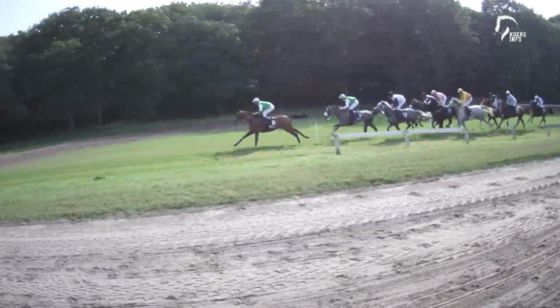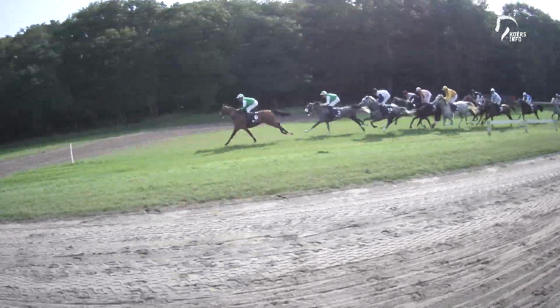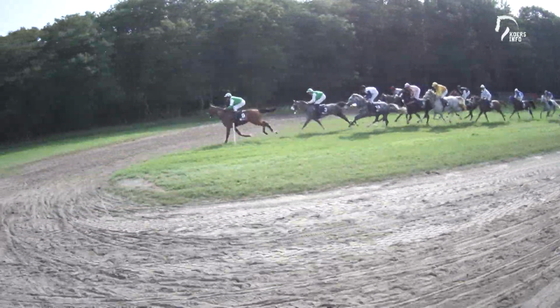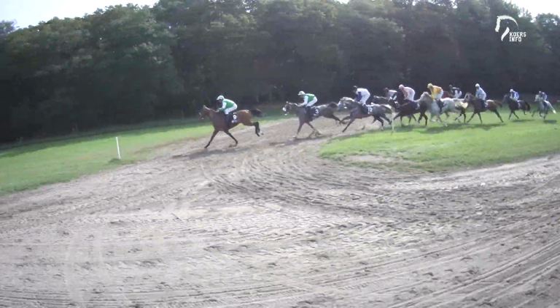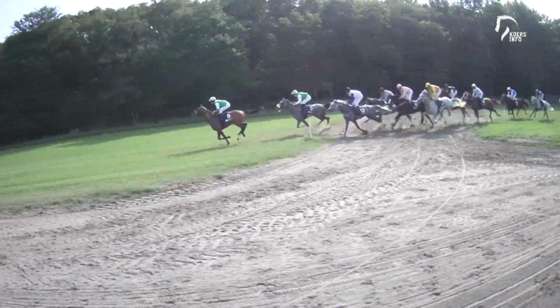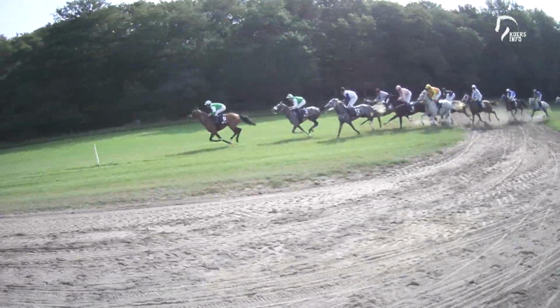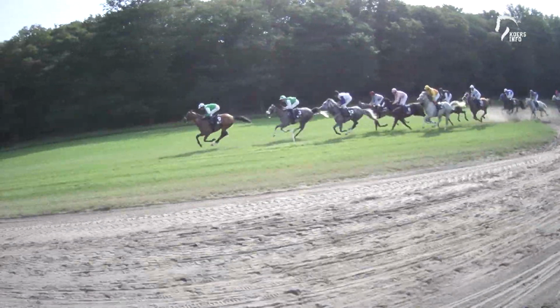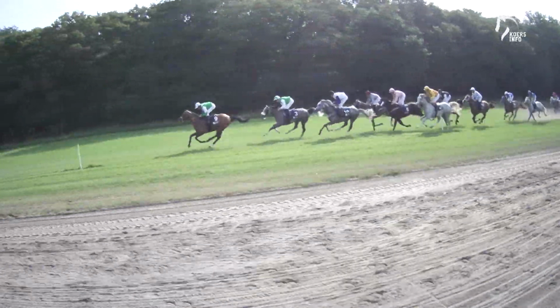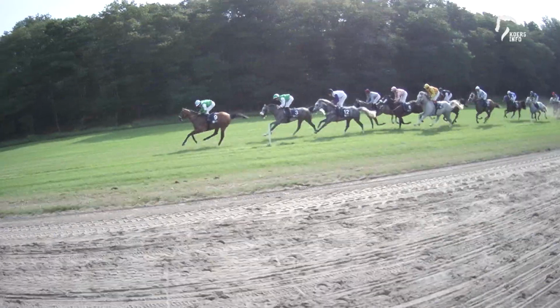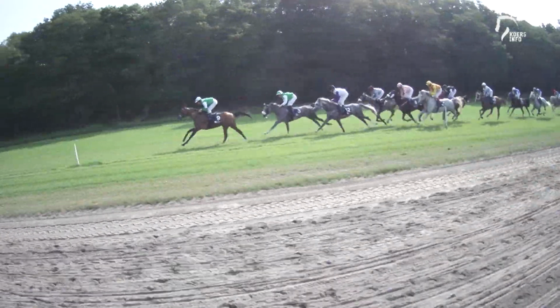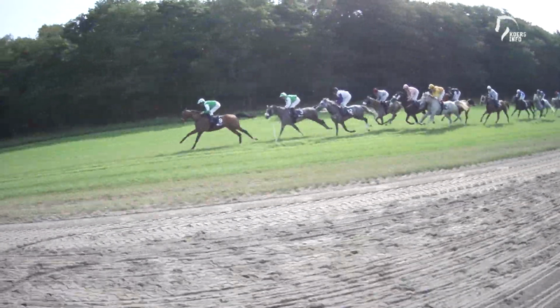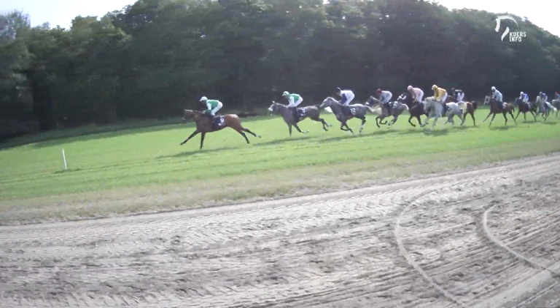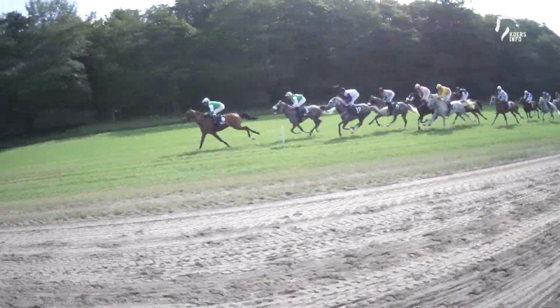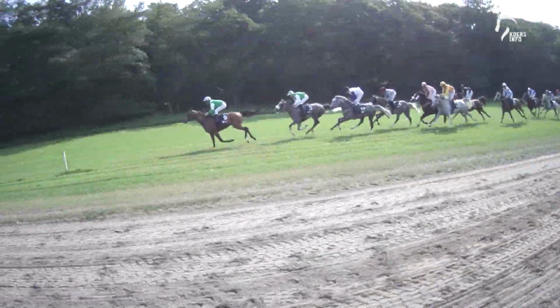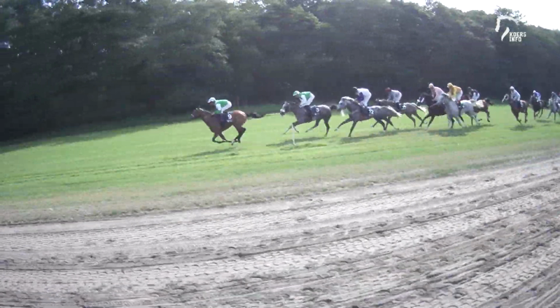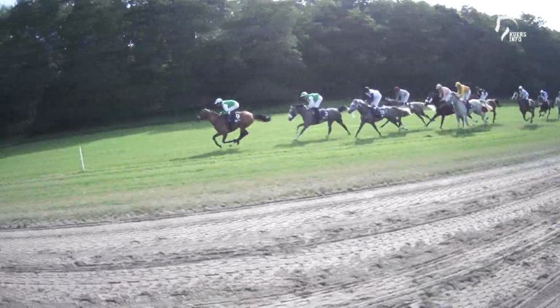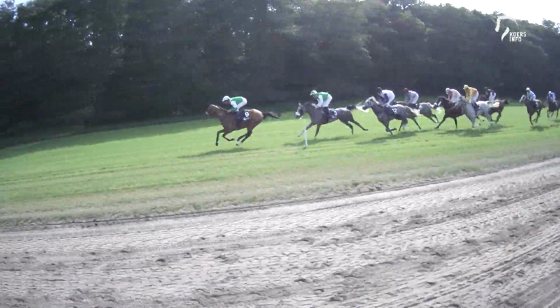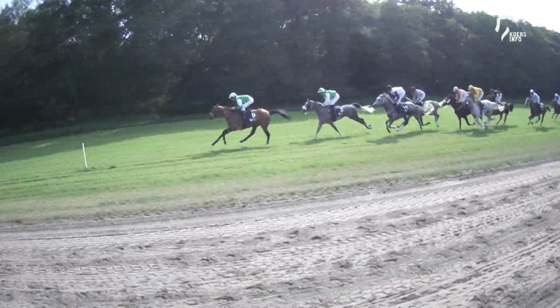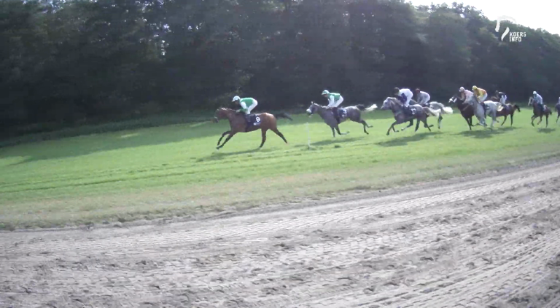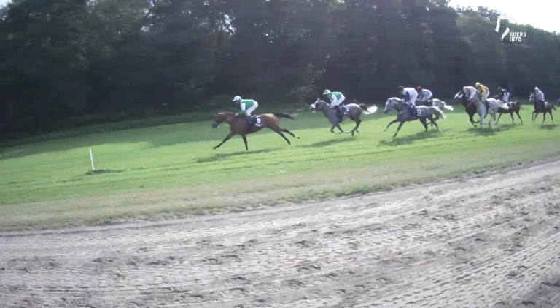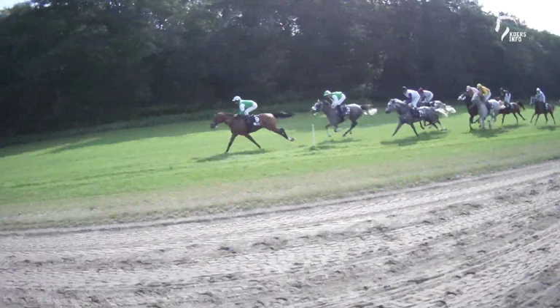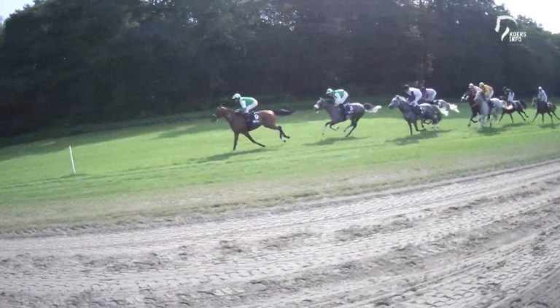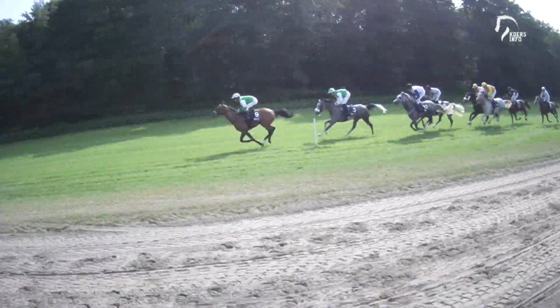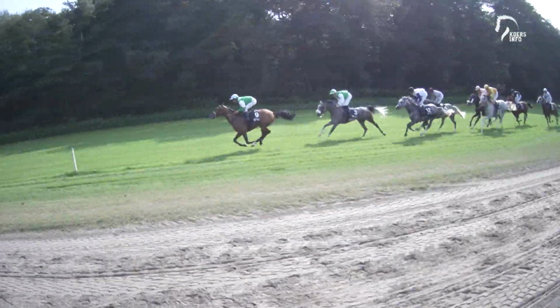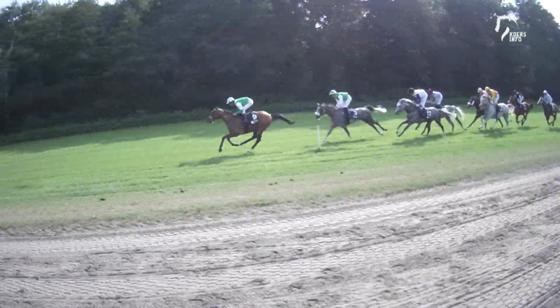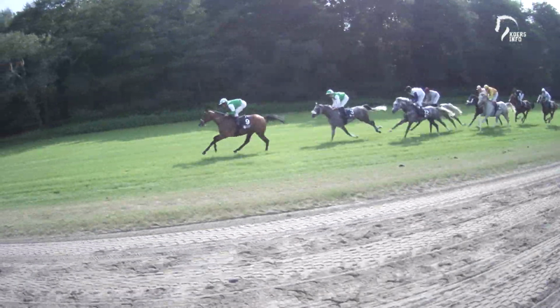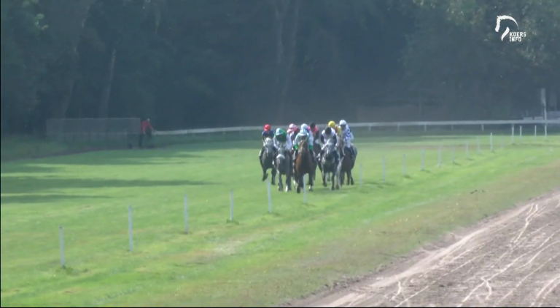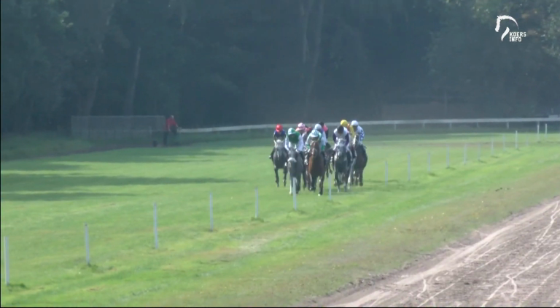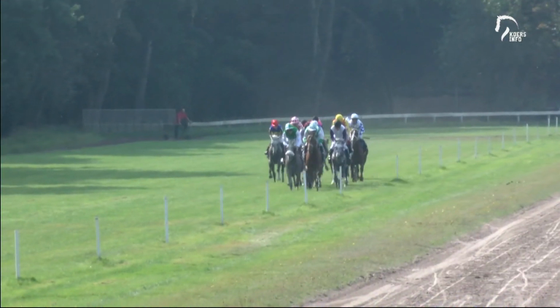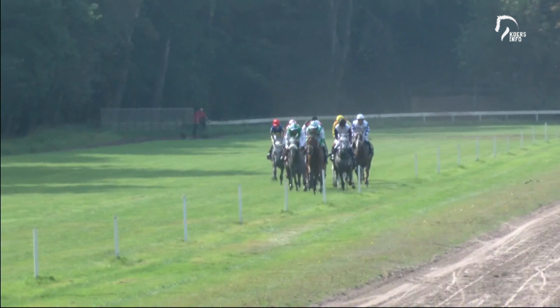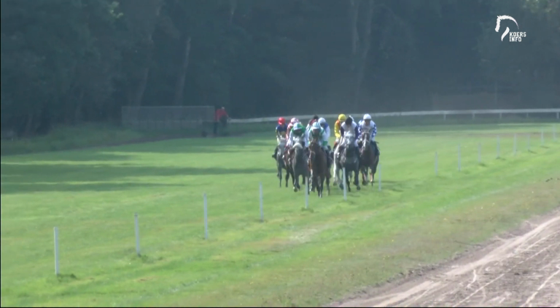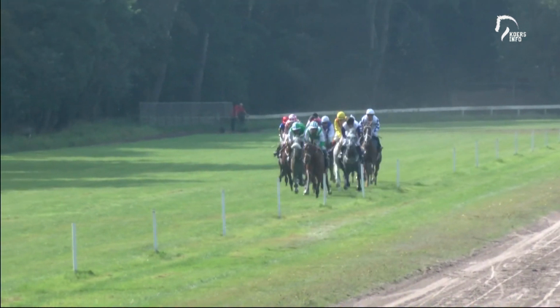In fourth is El Wadi. Then on the inside, the yellow and red stripes of El Valdeyeh. Then the El Chakab colors of Umtash on the white outside. And now they're halfway through the backstretch and it's Jarif still leading.